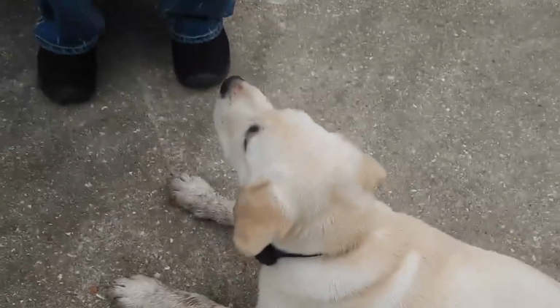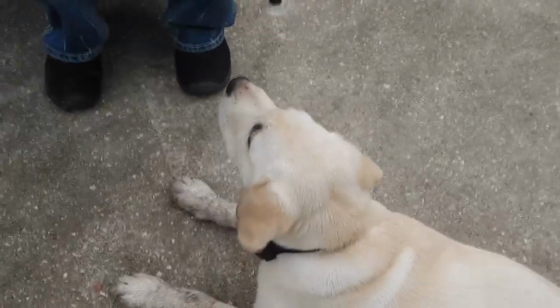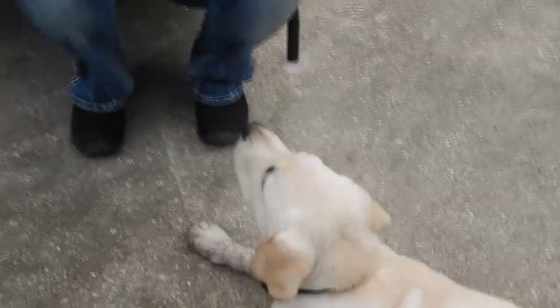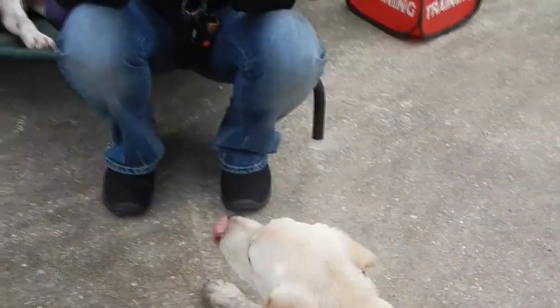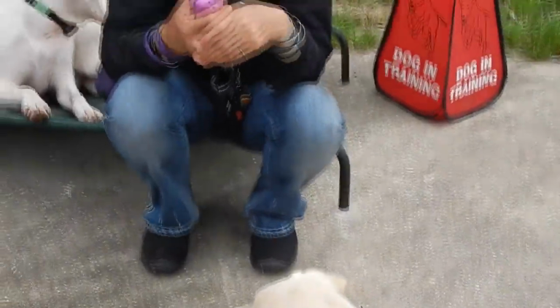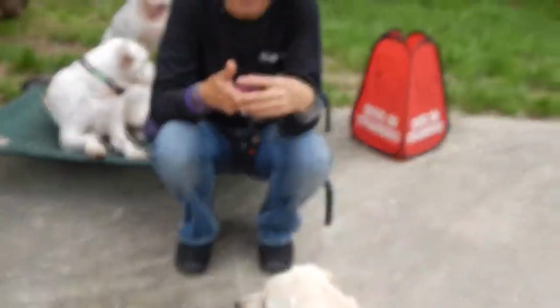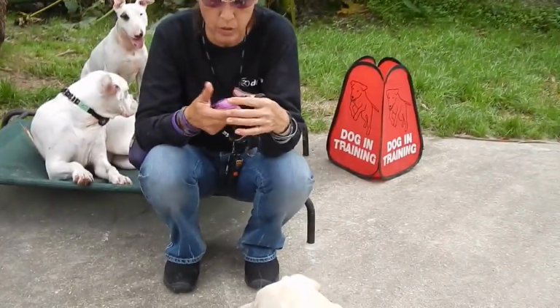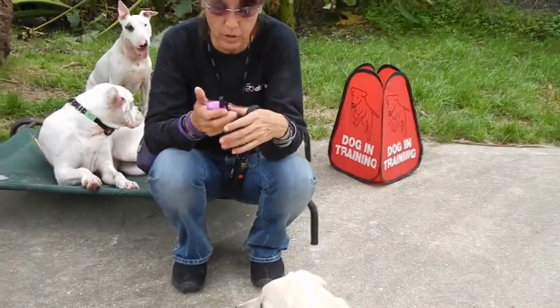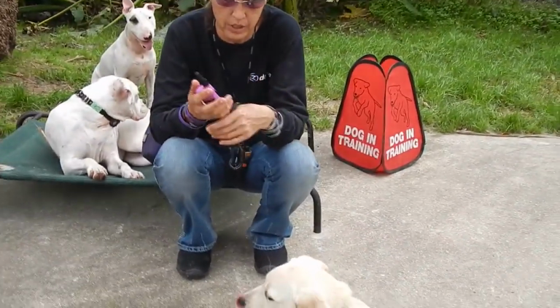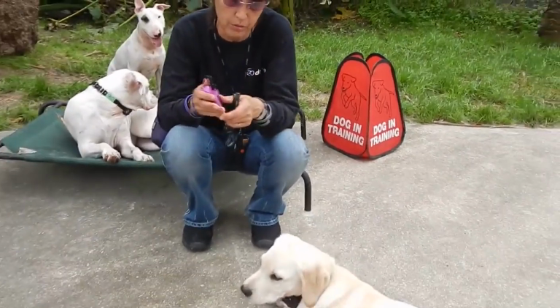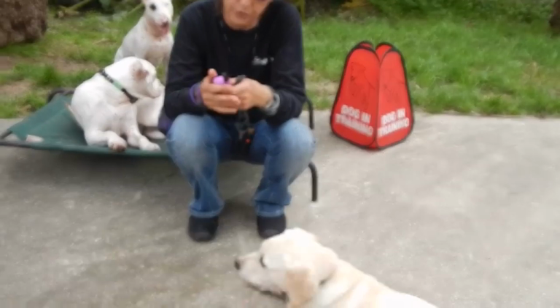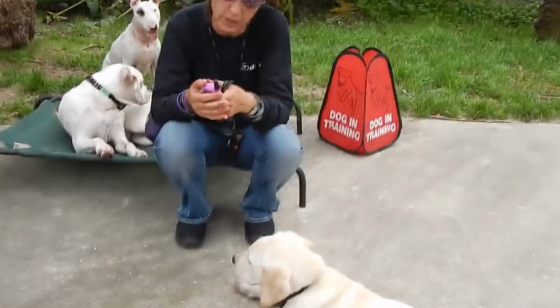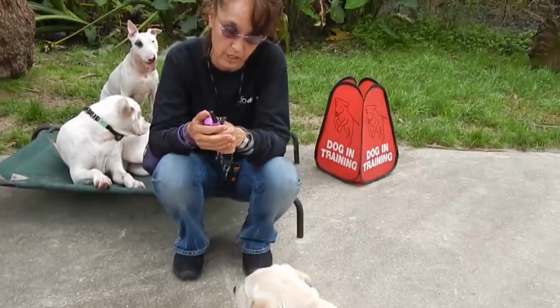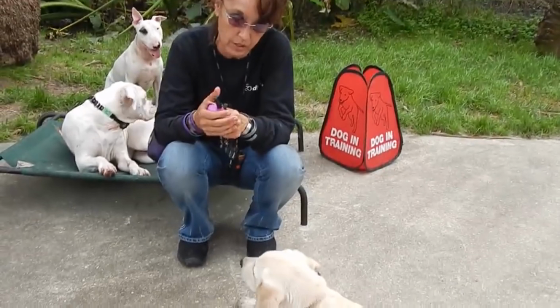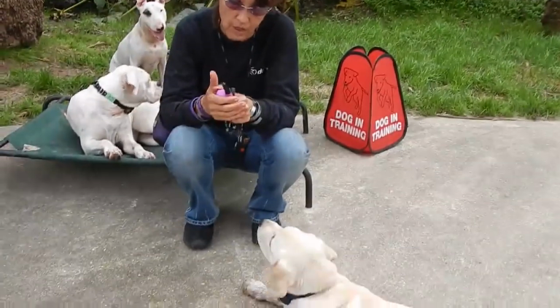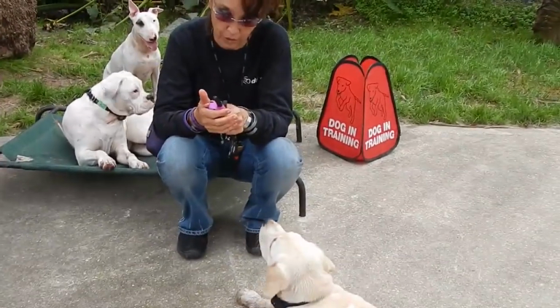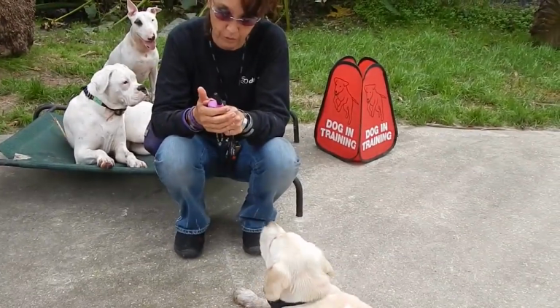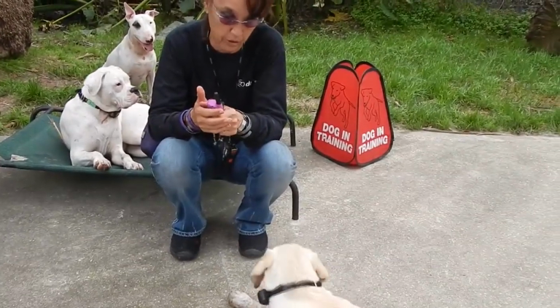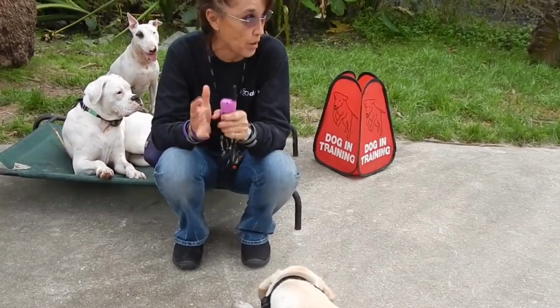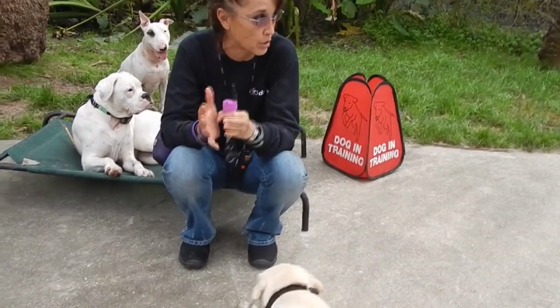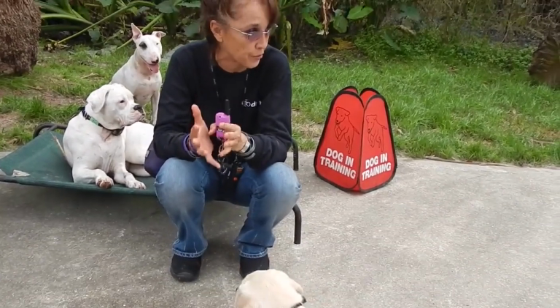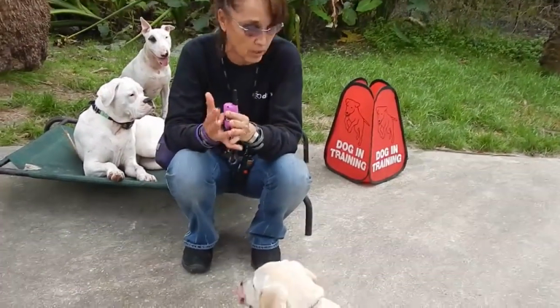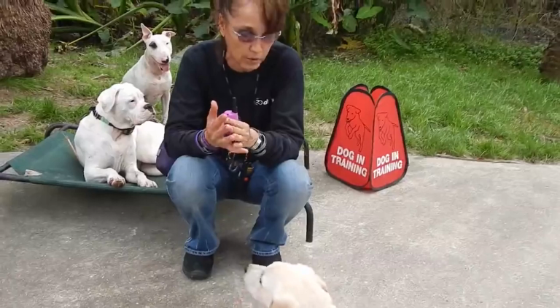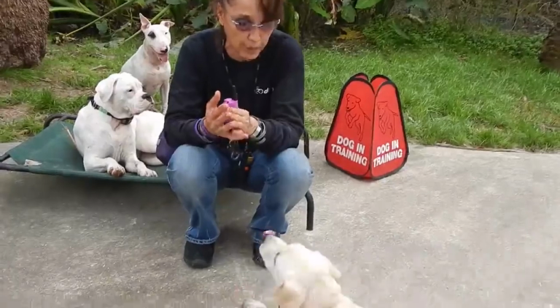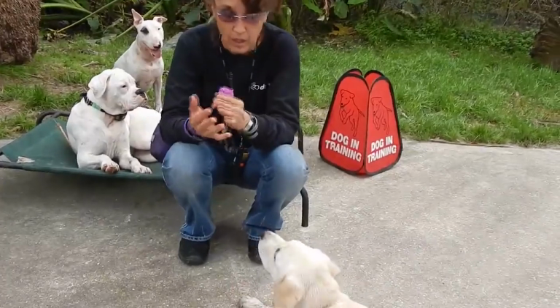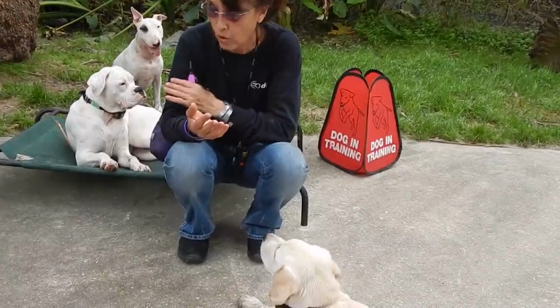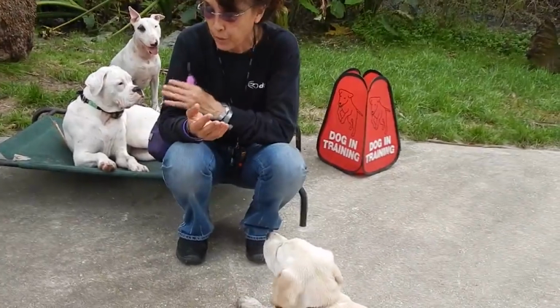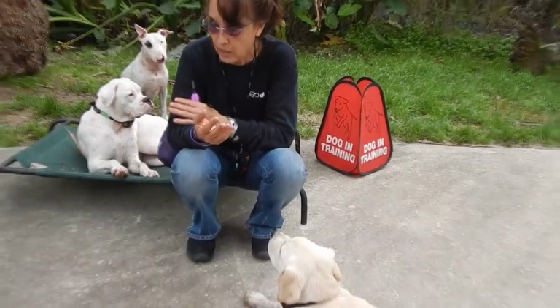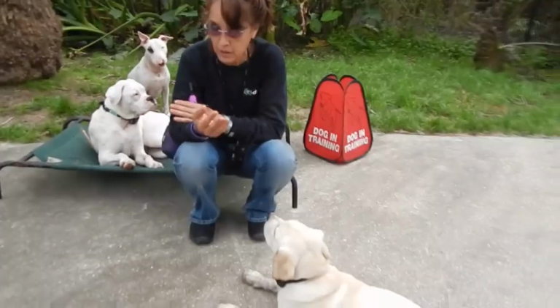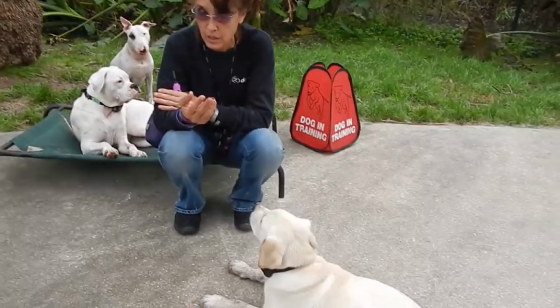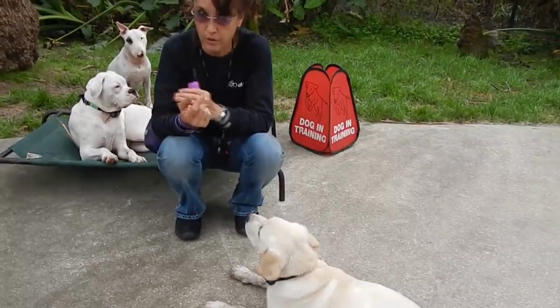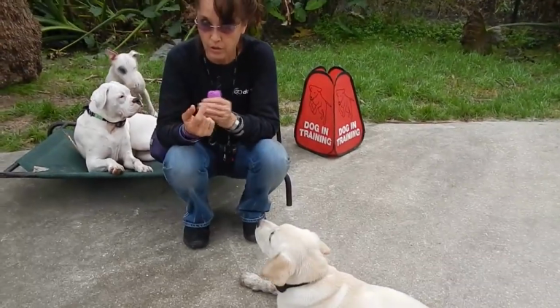Hi guys, we're back with puppy training. If you remember what's been going on, this dog was sort of defaulting to the down on its own, which I found really good because prior to that she was very frenetic, clawing and jumping and overreacting to all the other dogs.